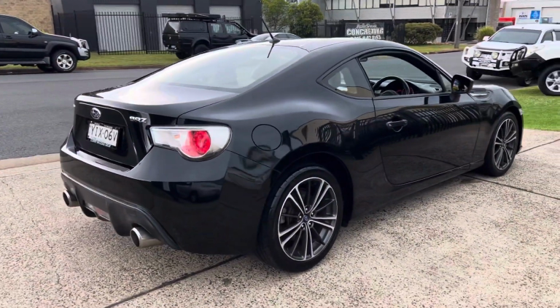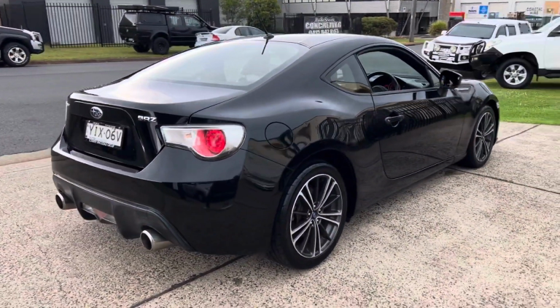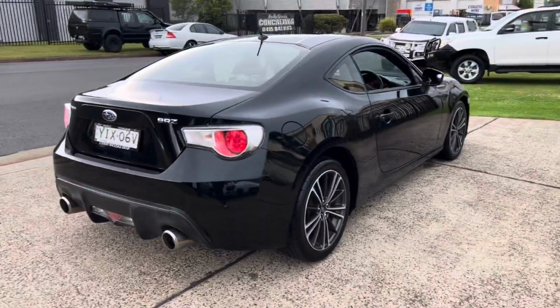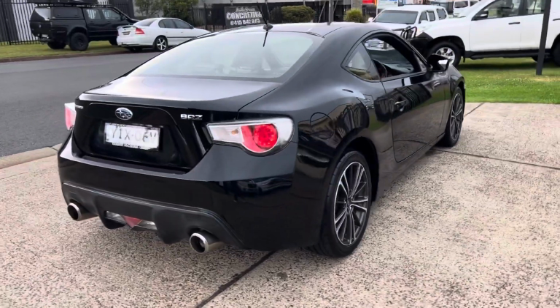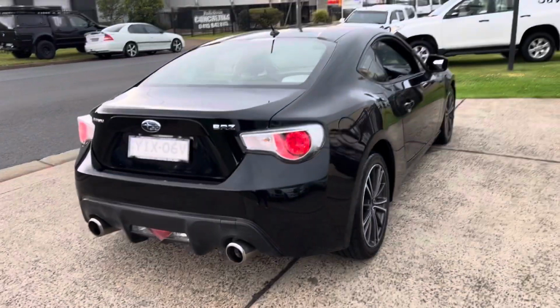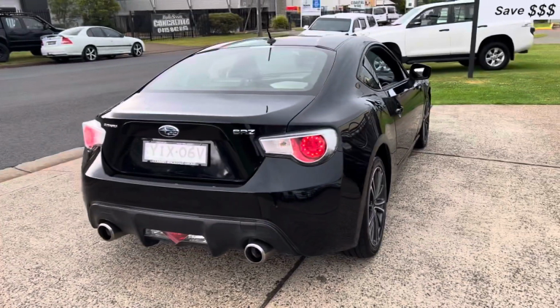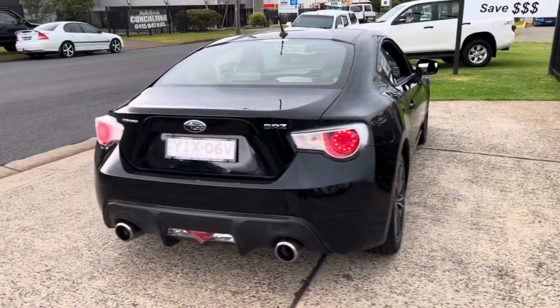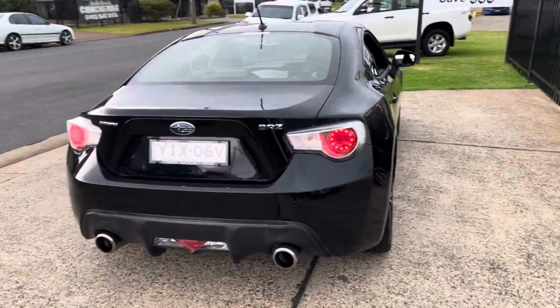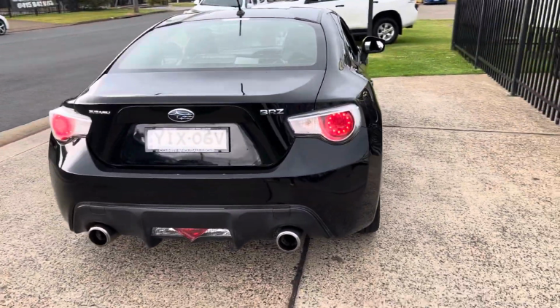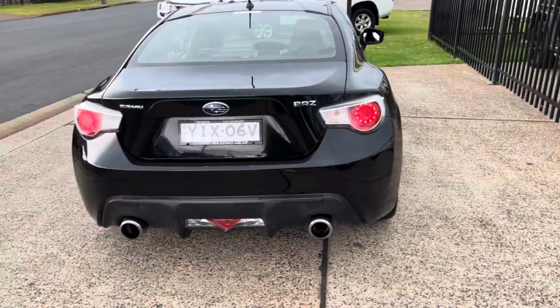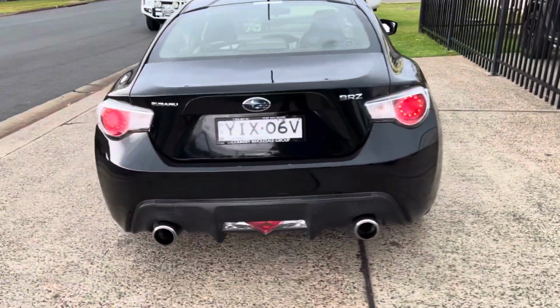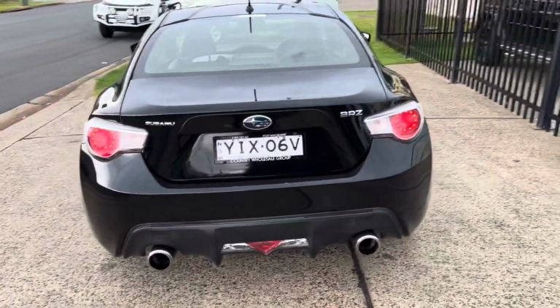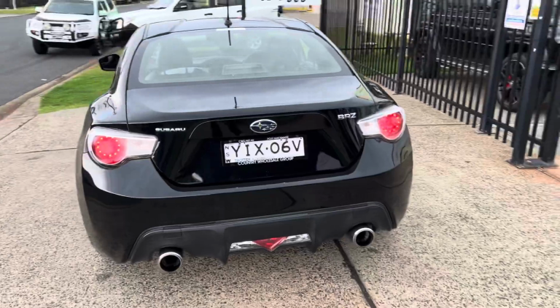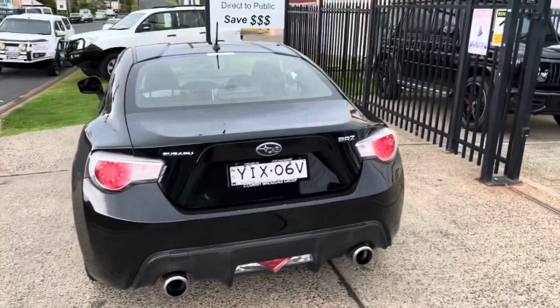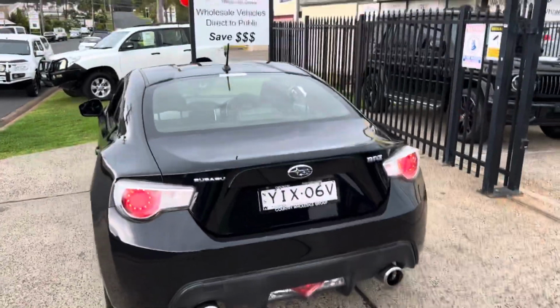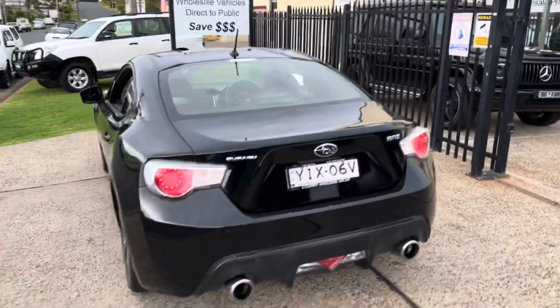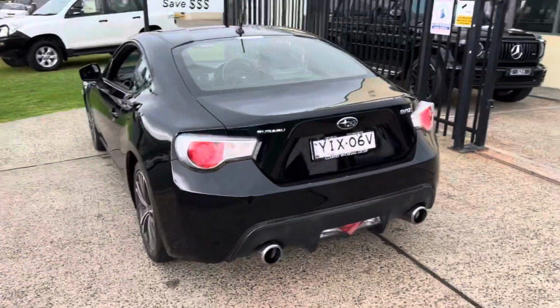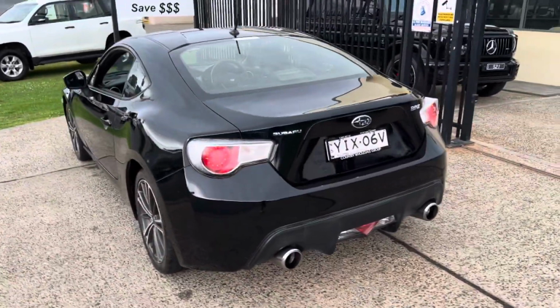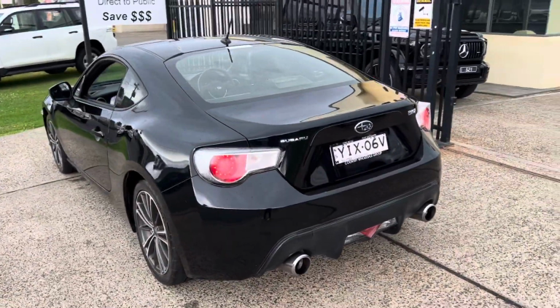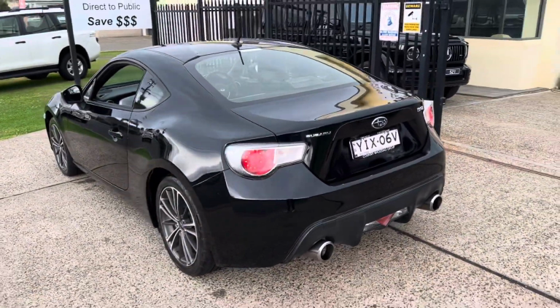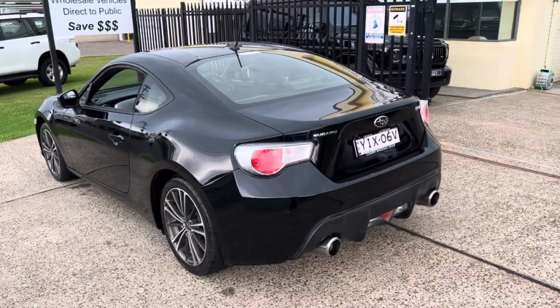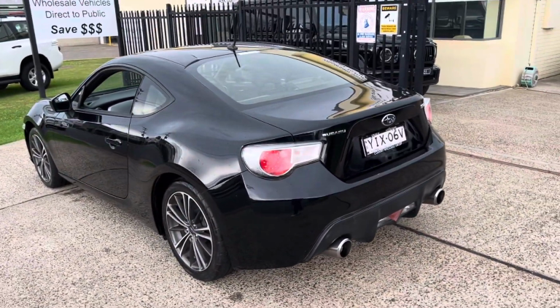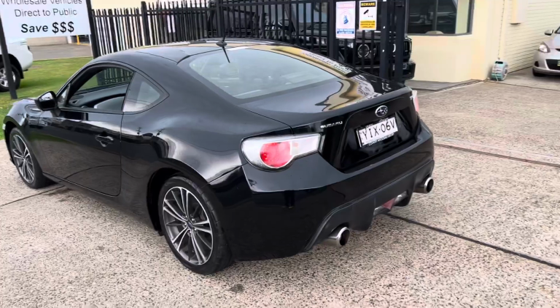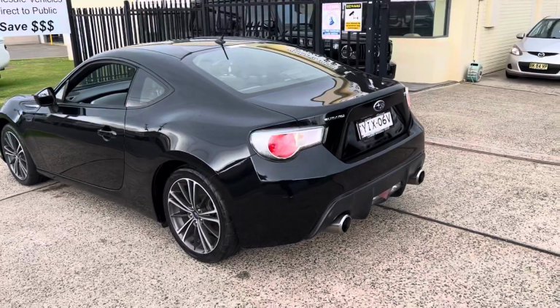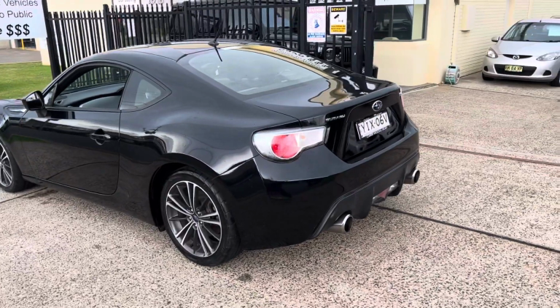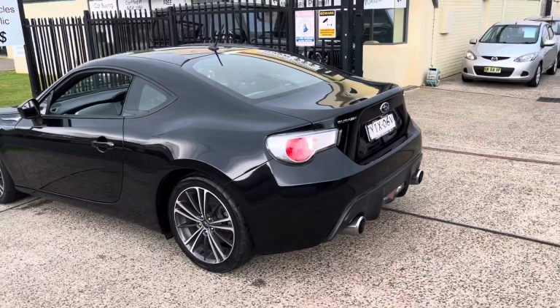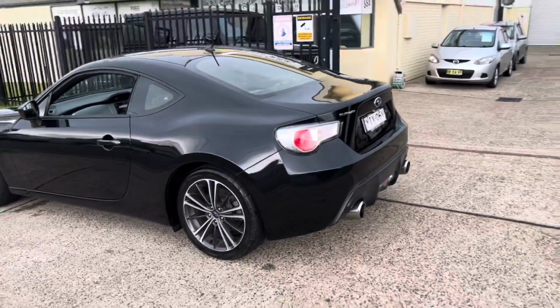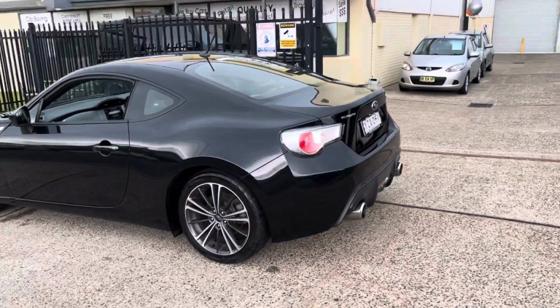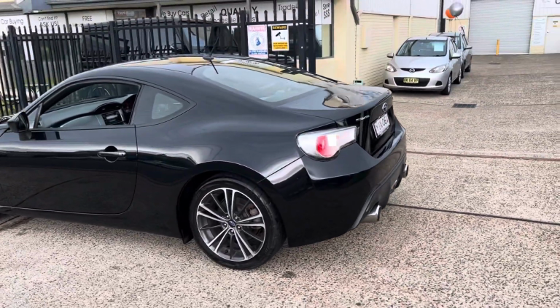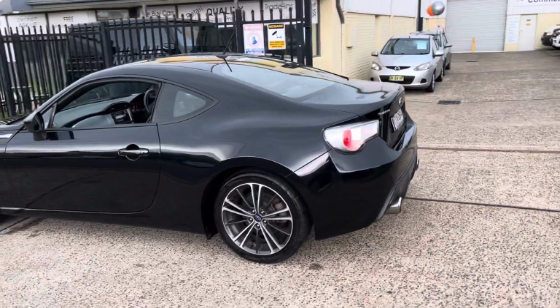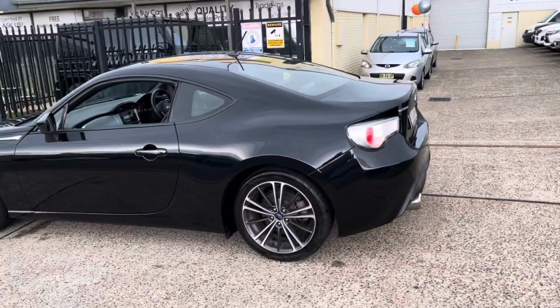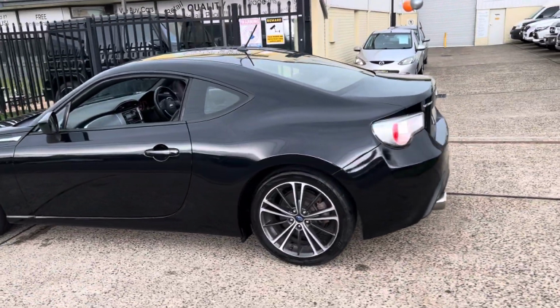If you enjoy going round corners, if you enjoy some performance, the Subaru BRZ may be the vehicle for you. It is available here at Country Wholesale Group at 15 Yorella Road in Port Macquarie.